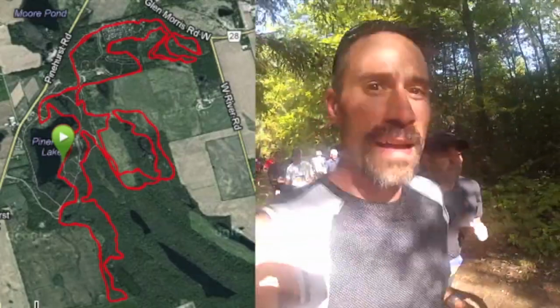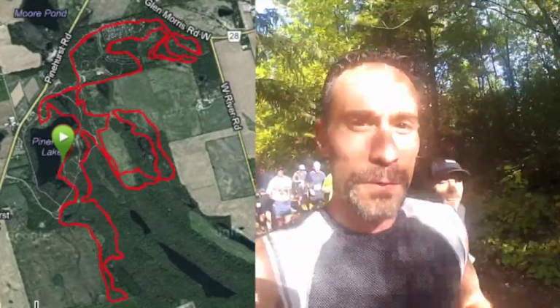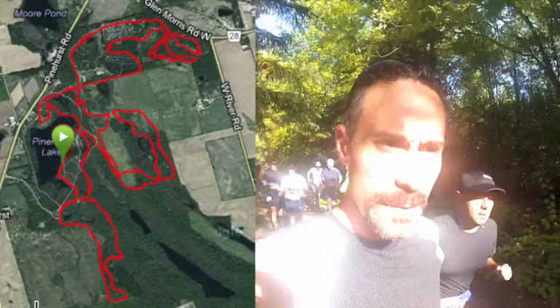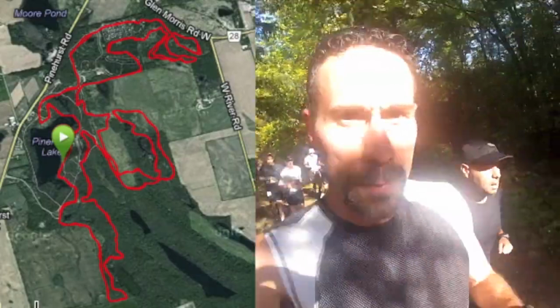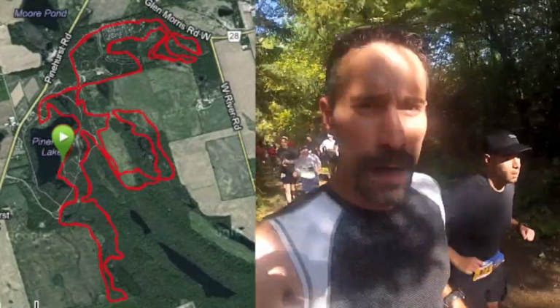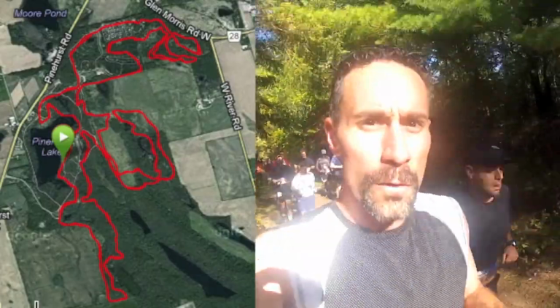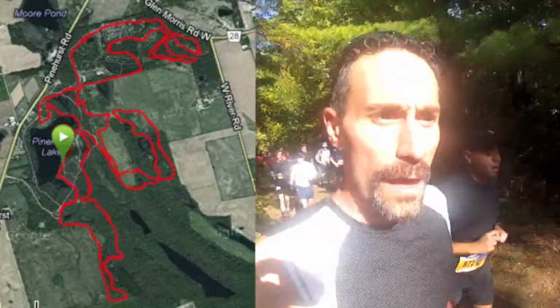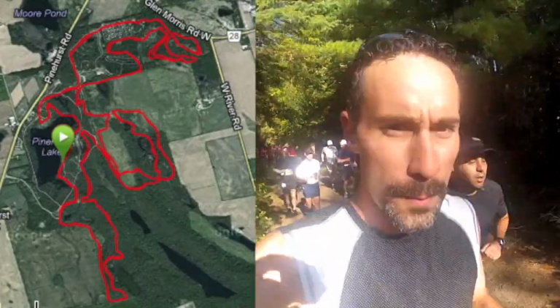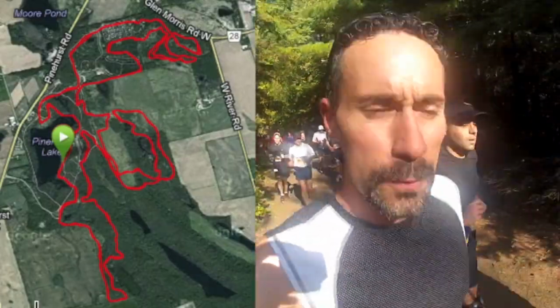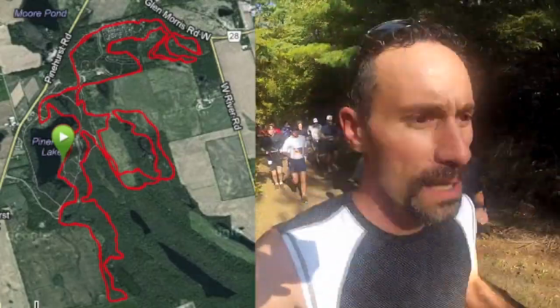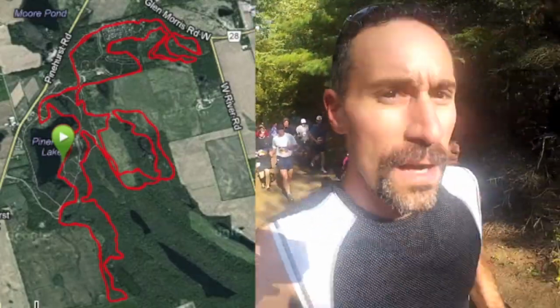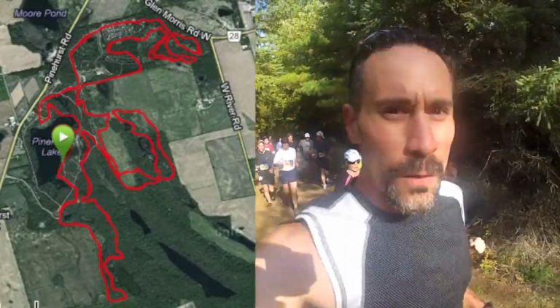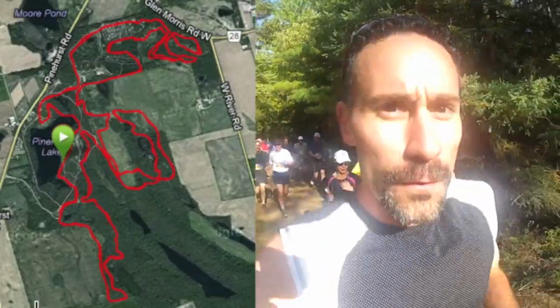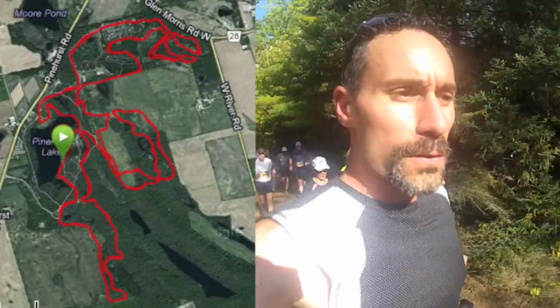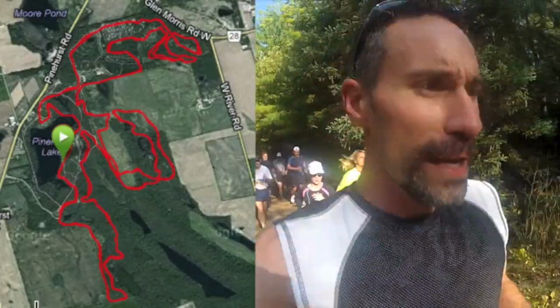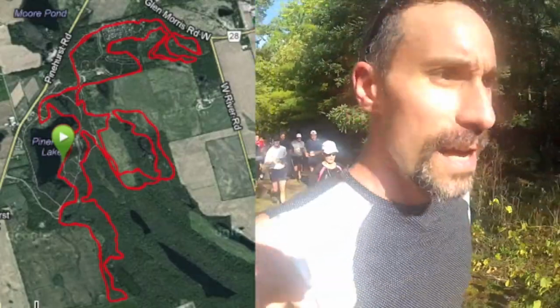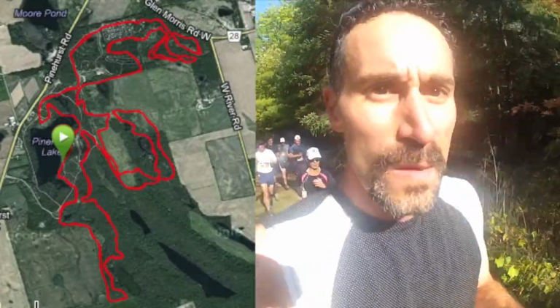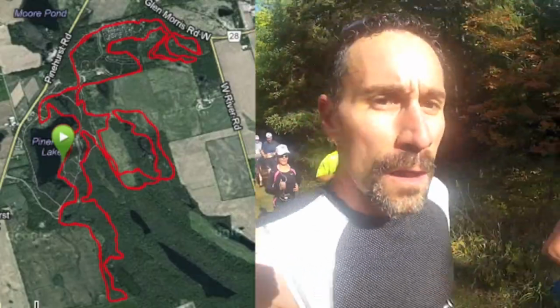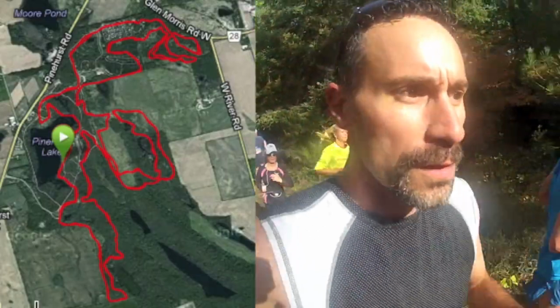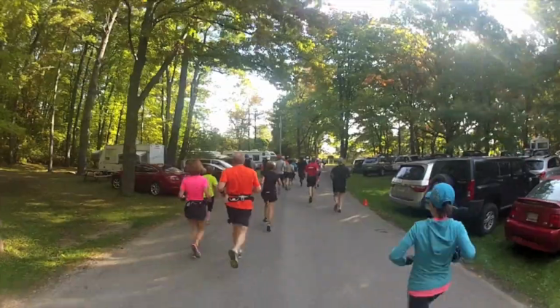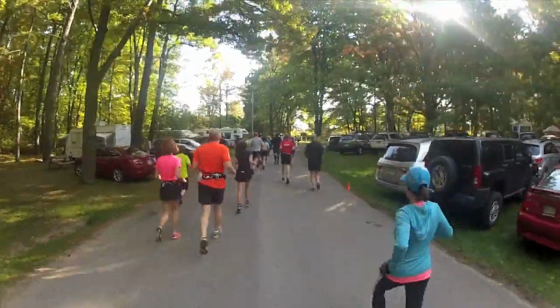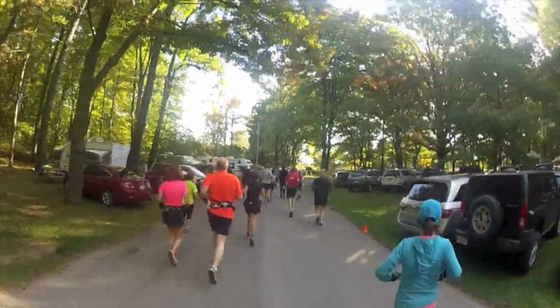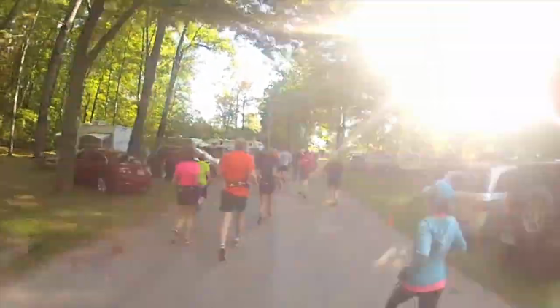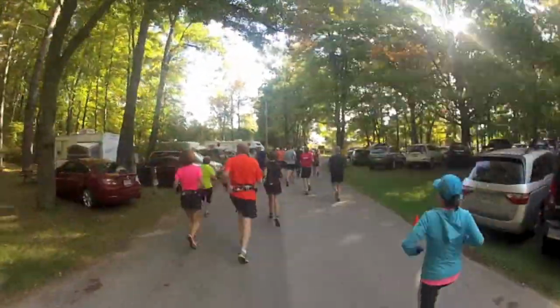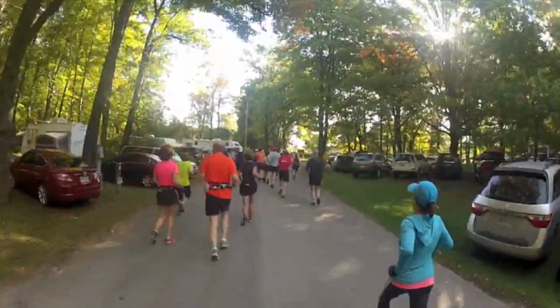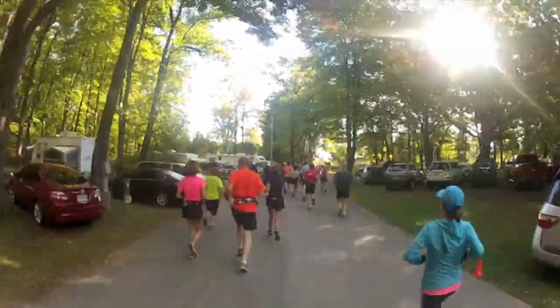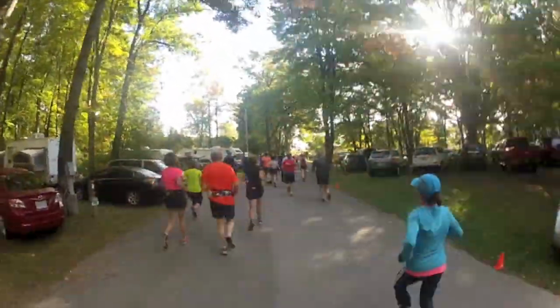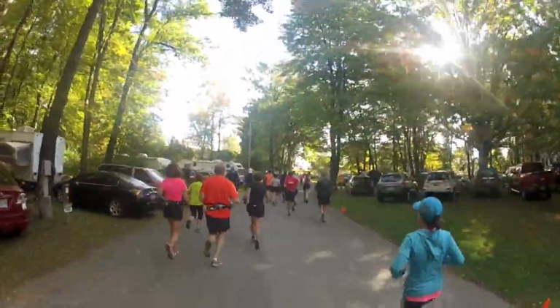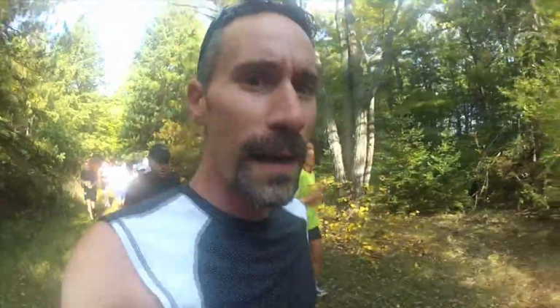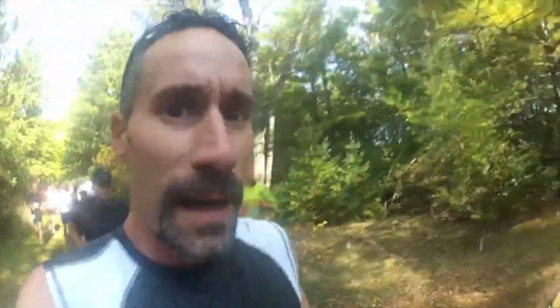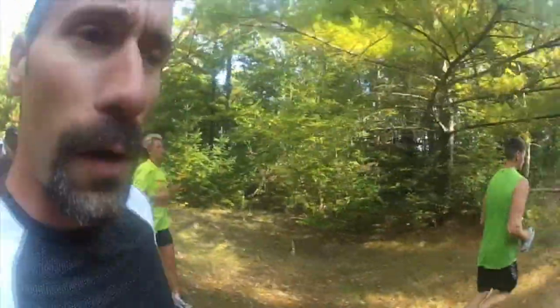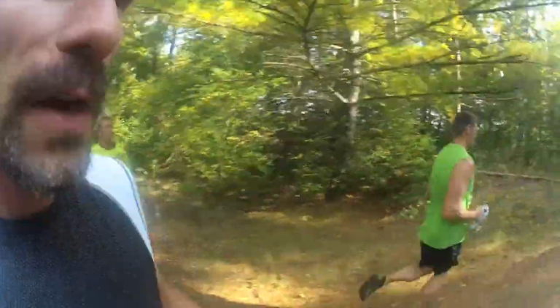This race is made up of 12 and a half kilometer loops. We're just over 2k in. The first couple of kilometers were running on roads through the campsite, and now we're on the trails.